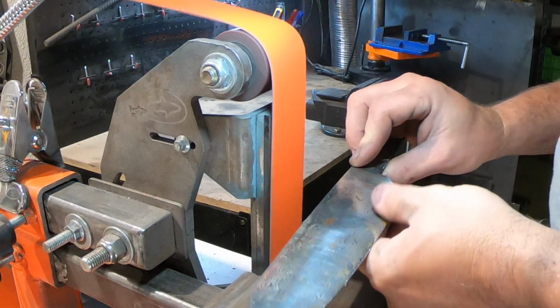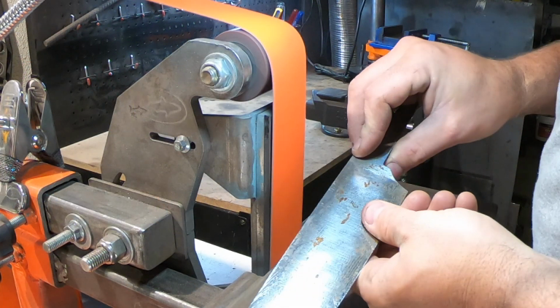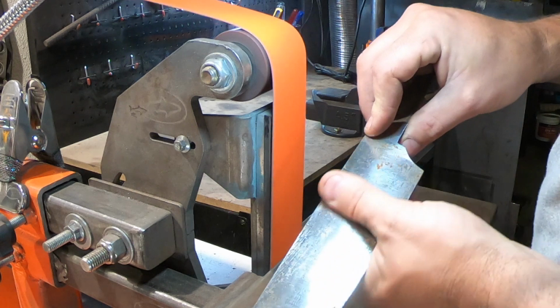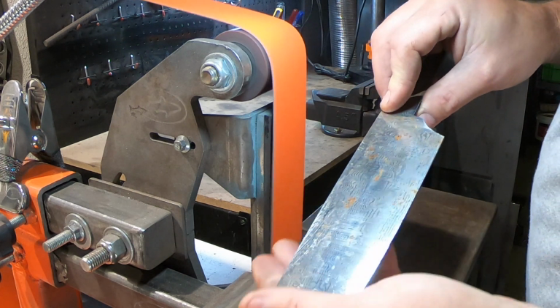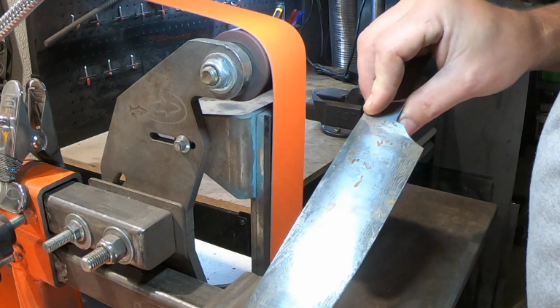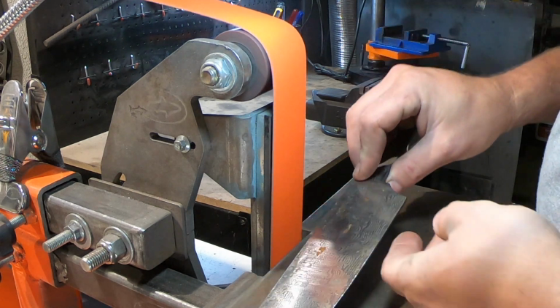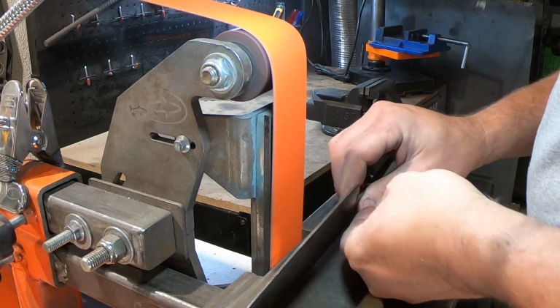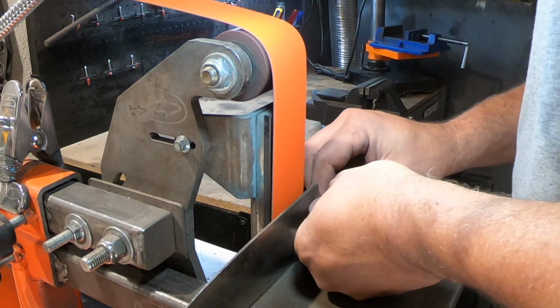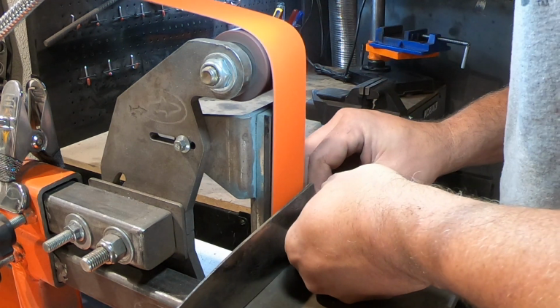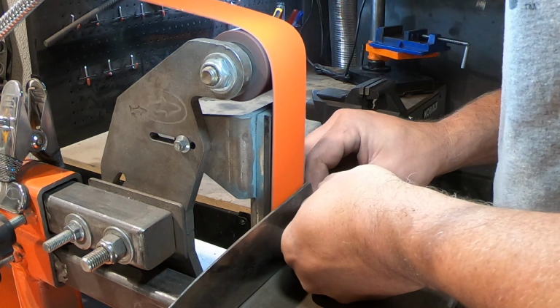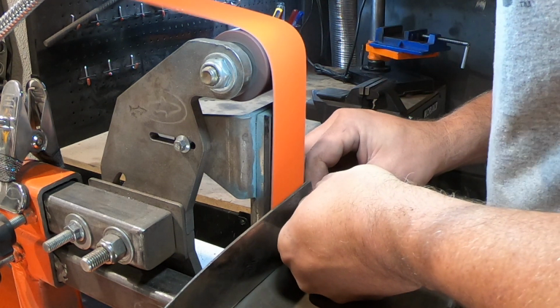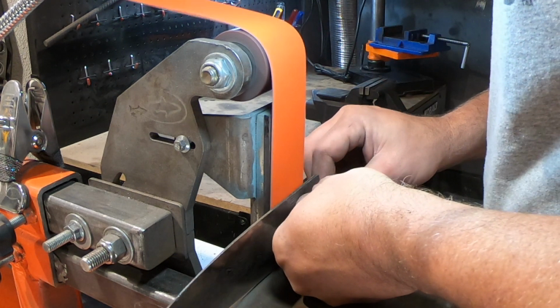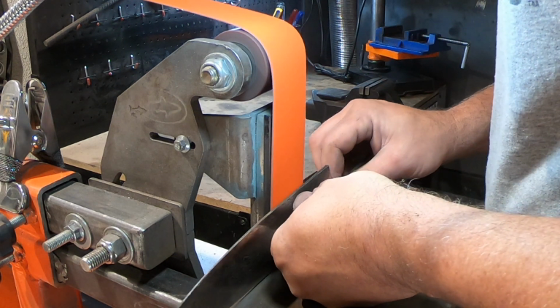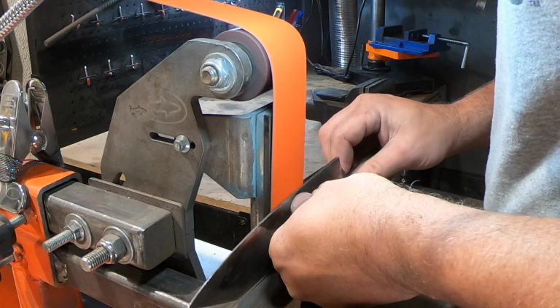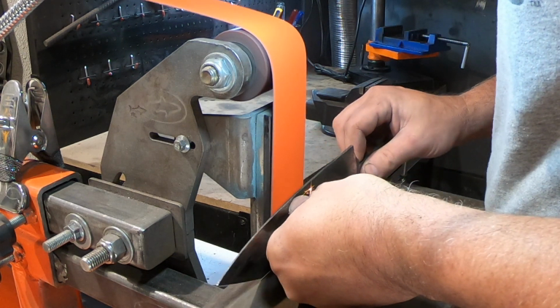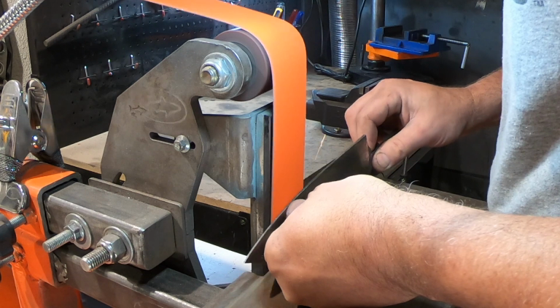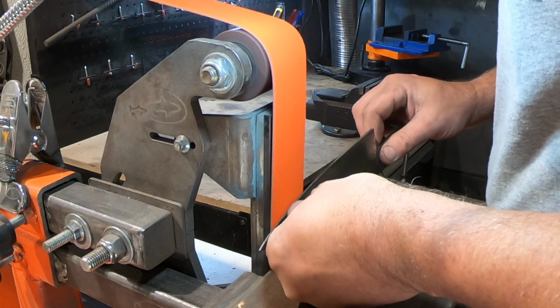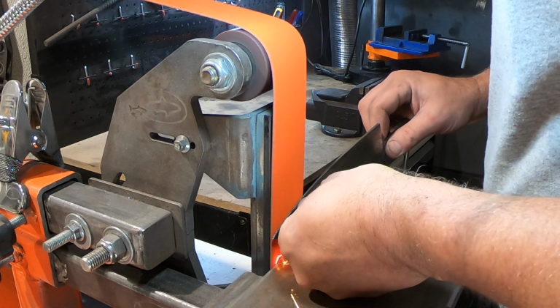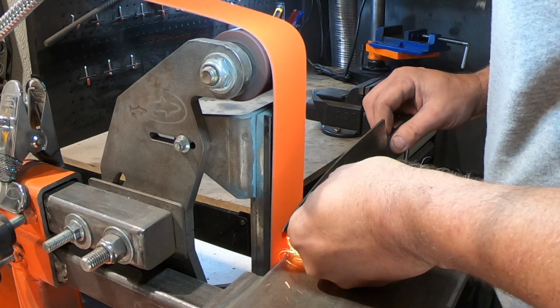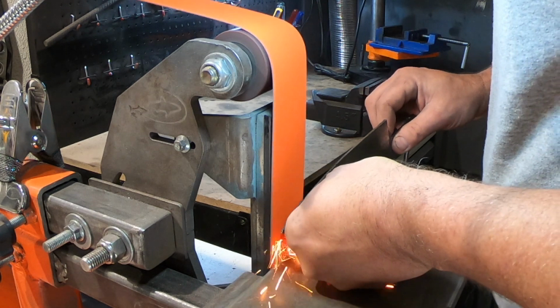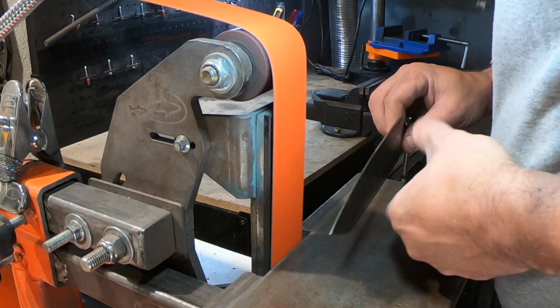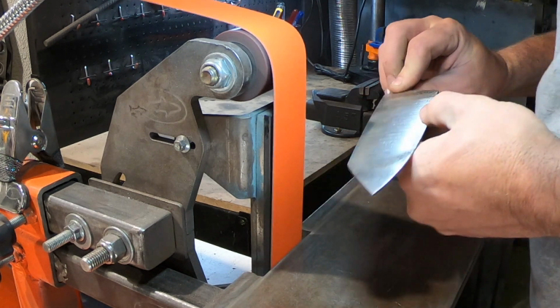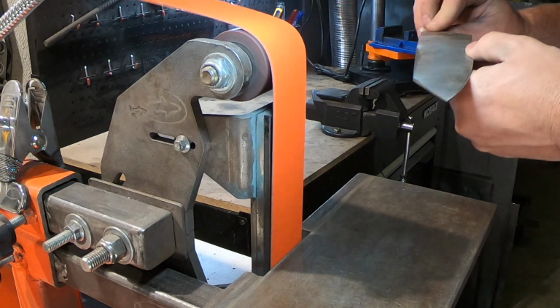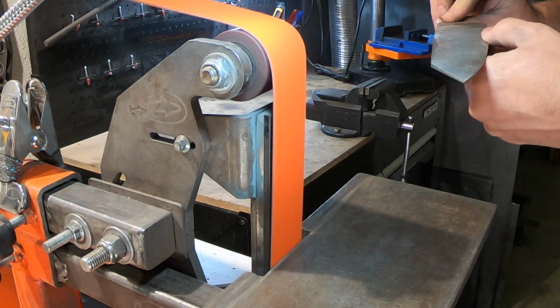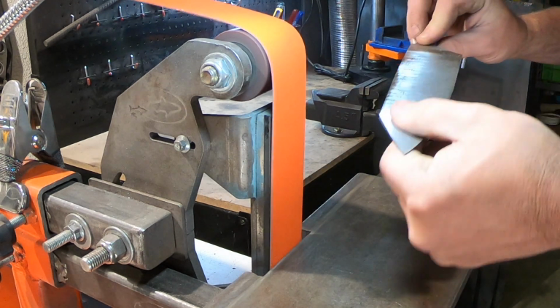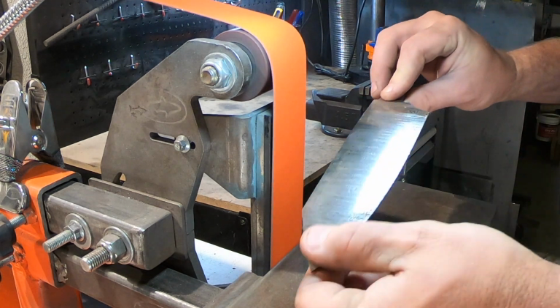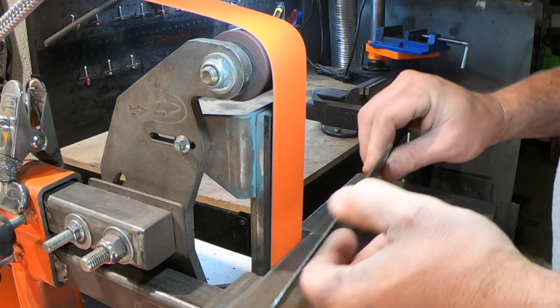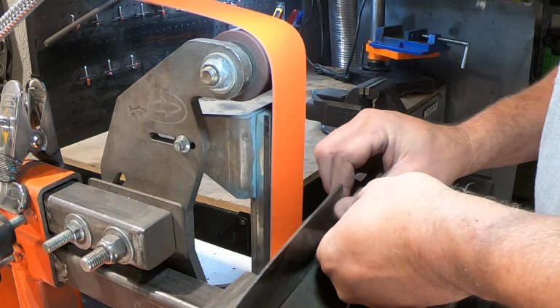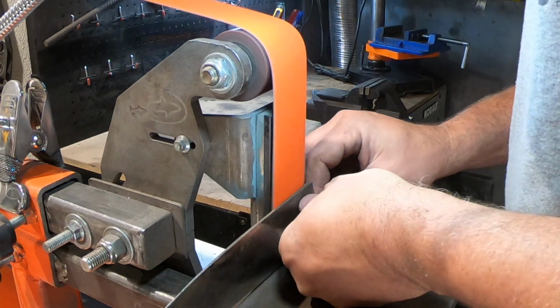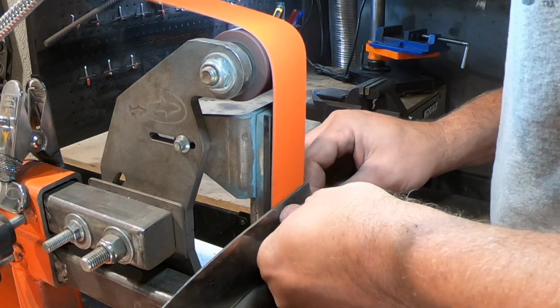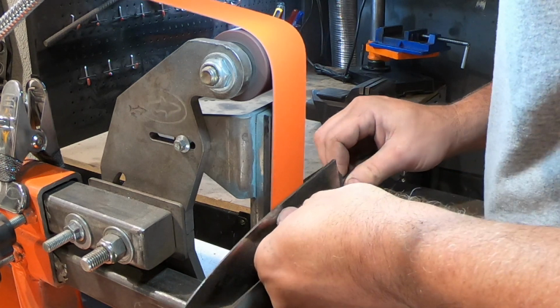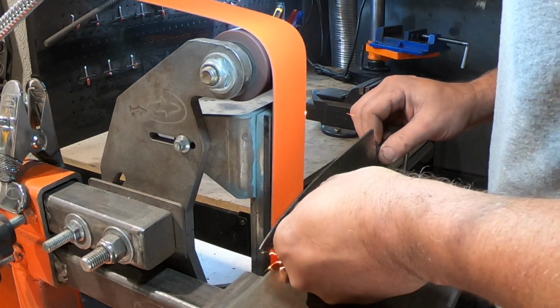Doing the grind on chef knives can be really tricky, especially when it gets near the end. You need ultimate concentration to make sure you don't get any facets or any slip ups. One slip up and it could end your knife.